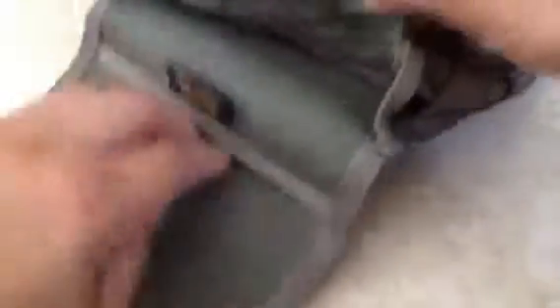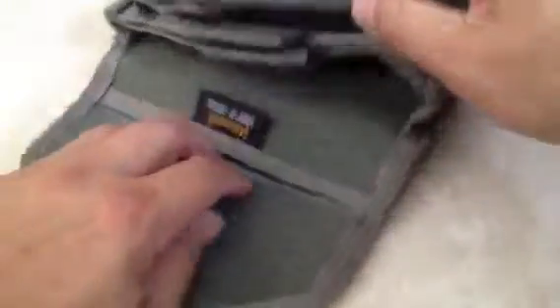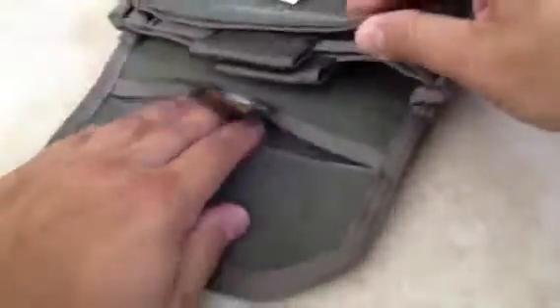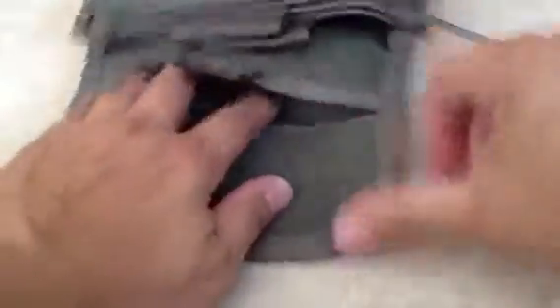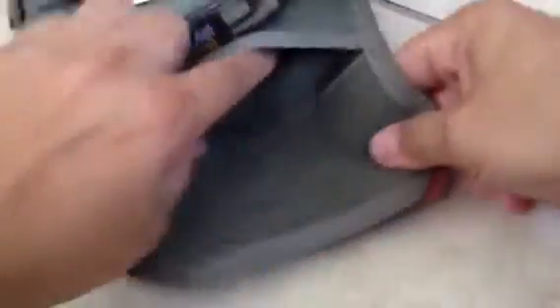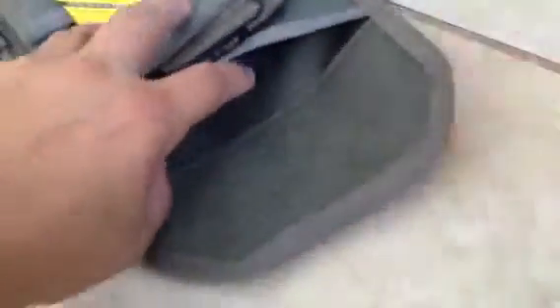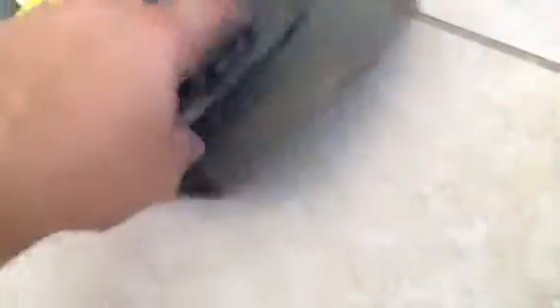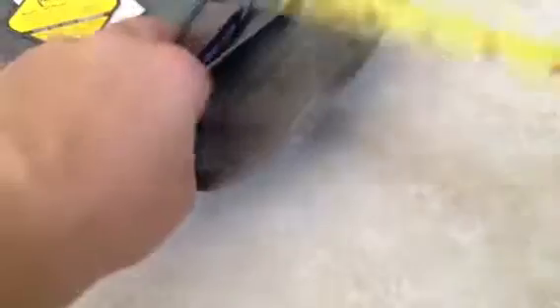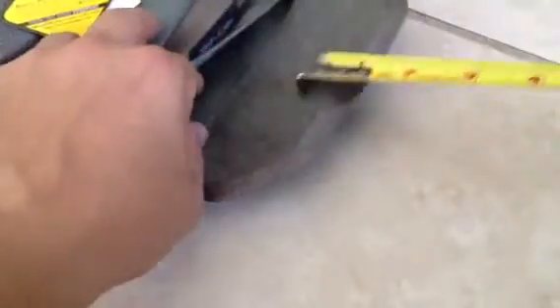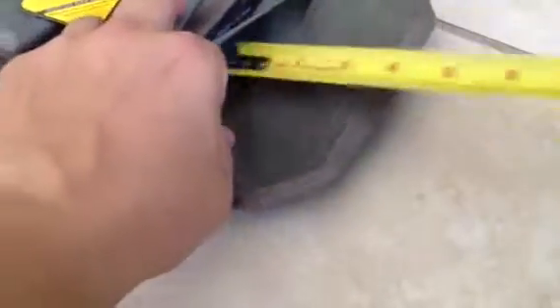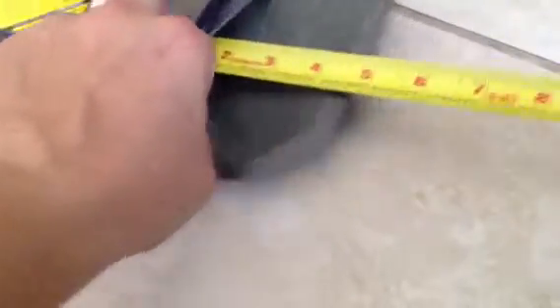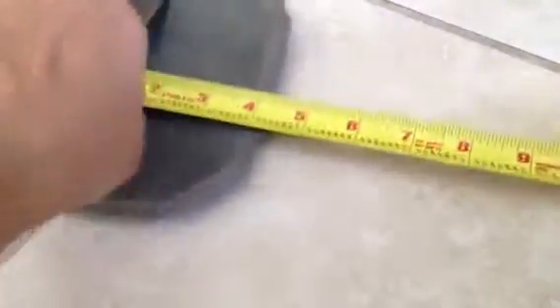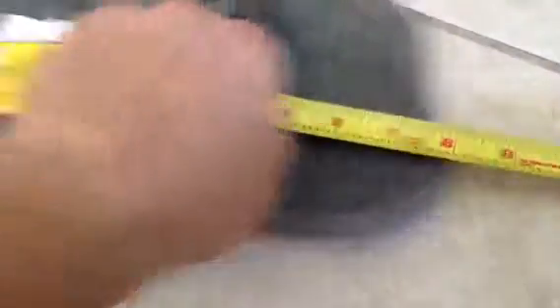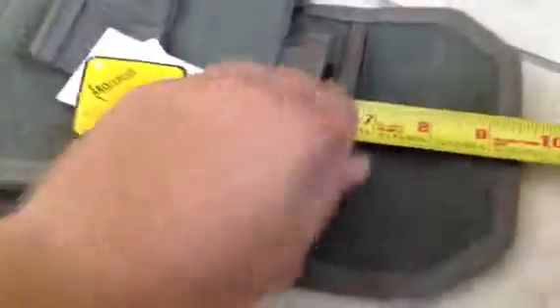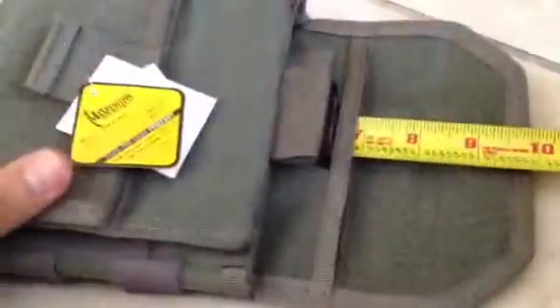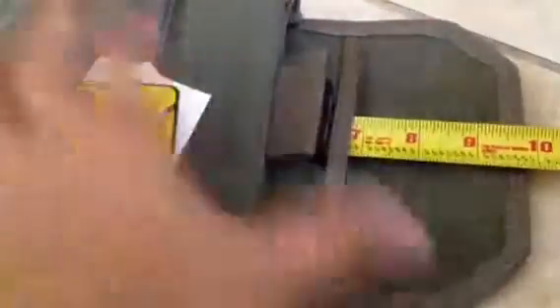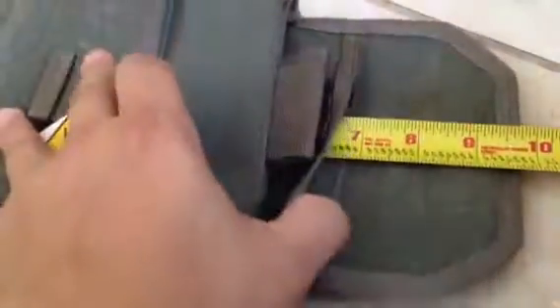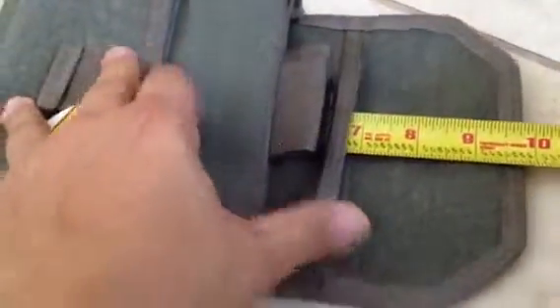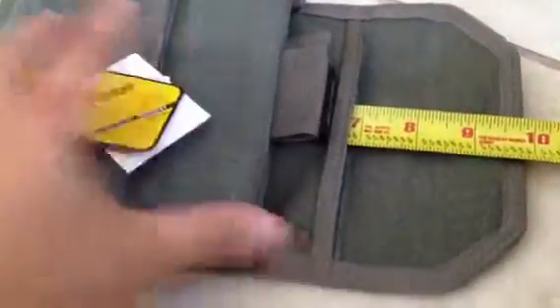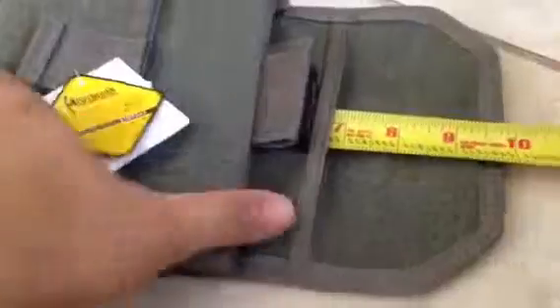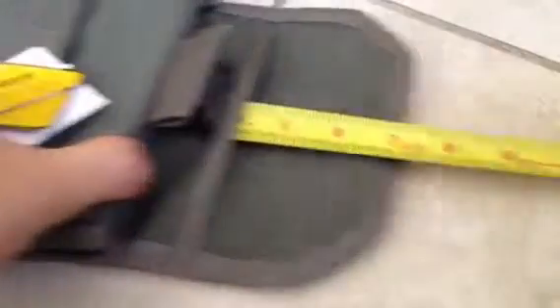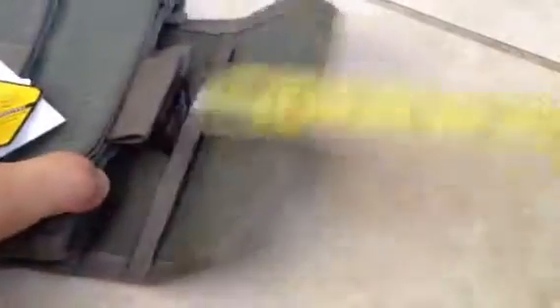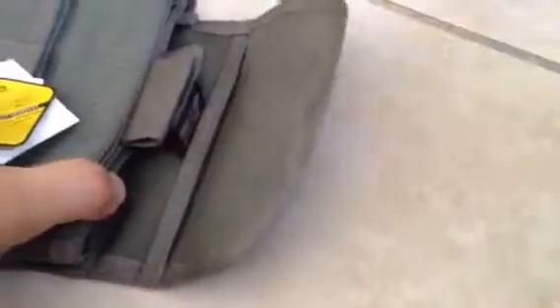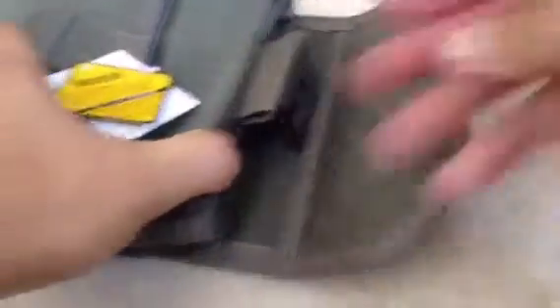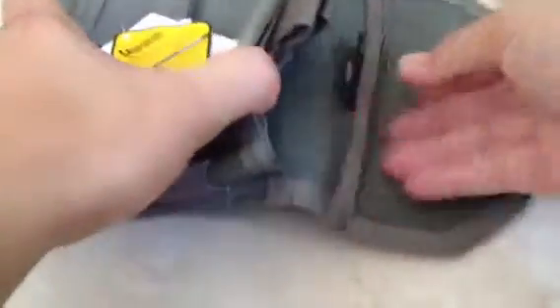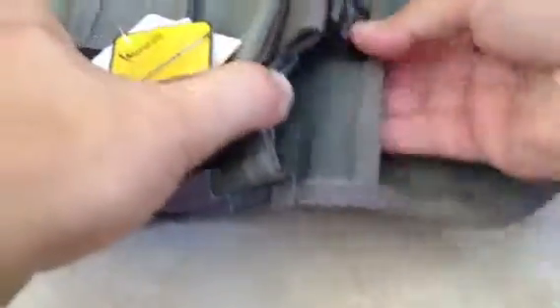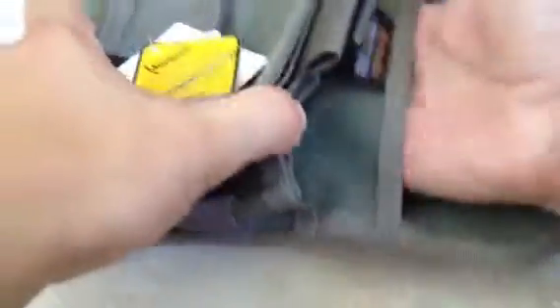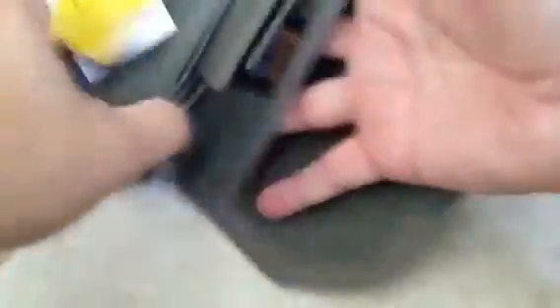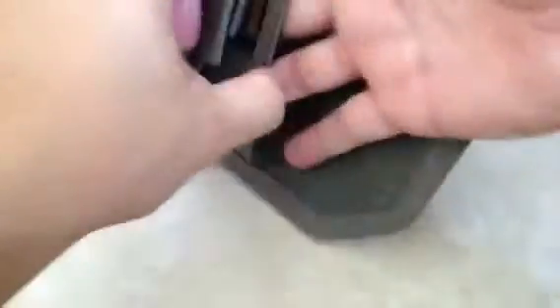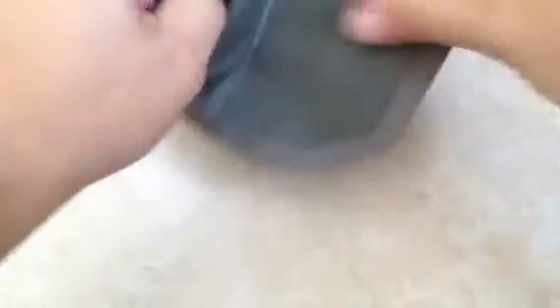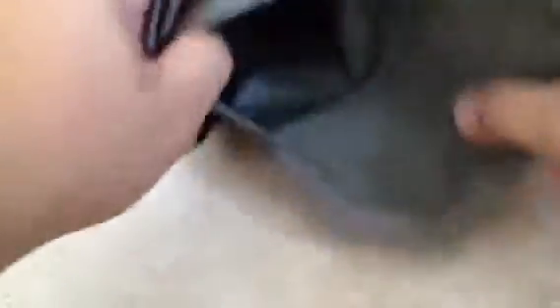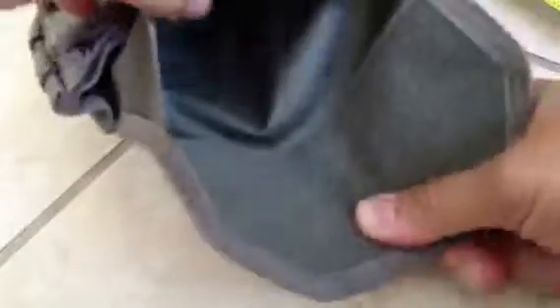It has a pocket down here that runs the length of the pouch. Let's see how deep it is — seven inches deep. So you can stick whatever you need in there.